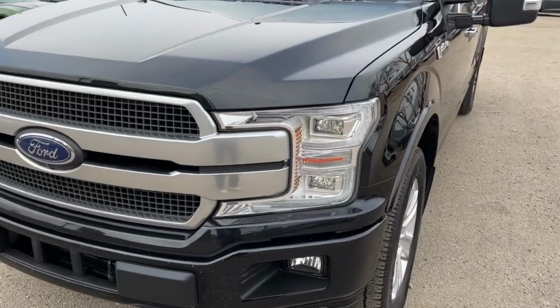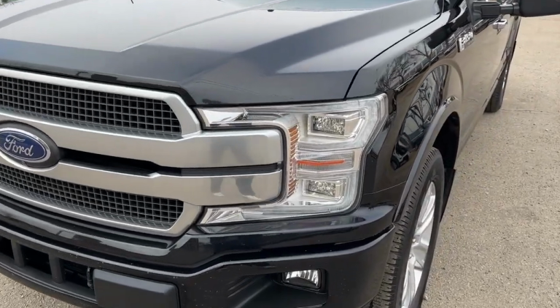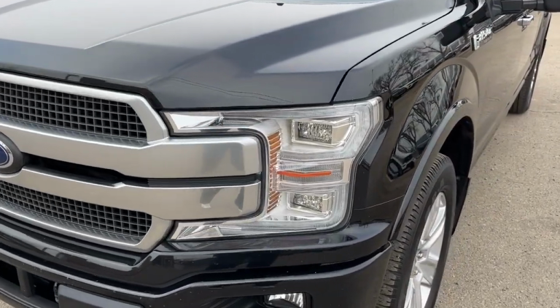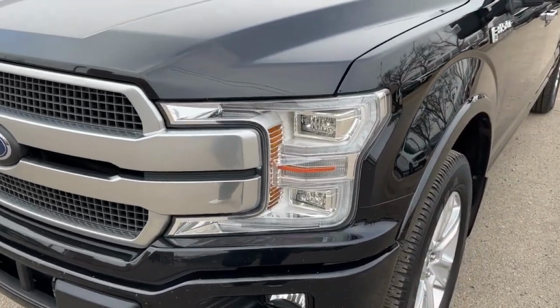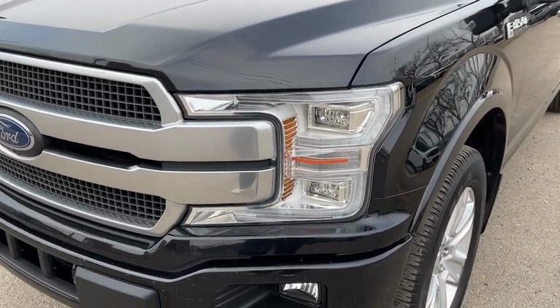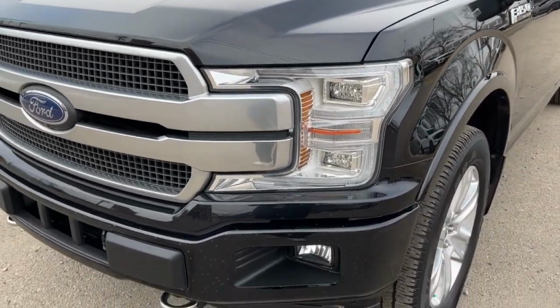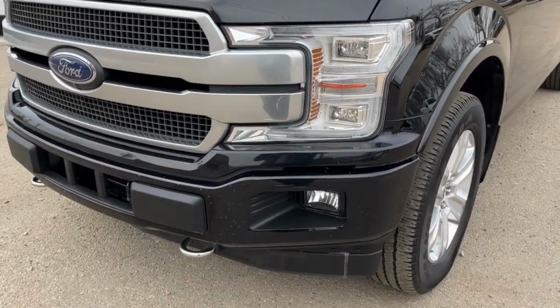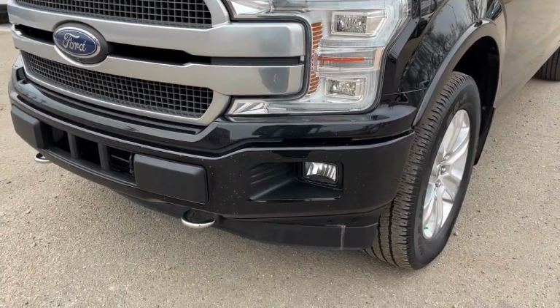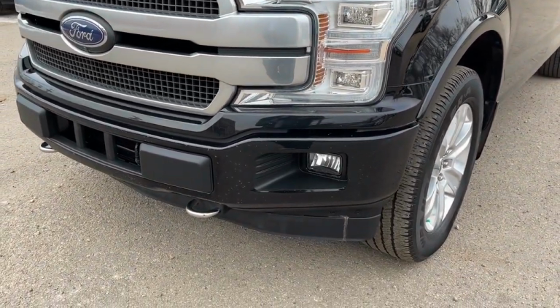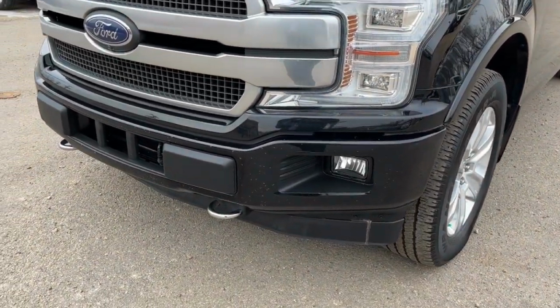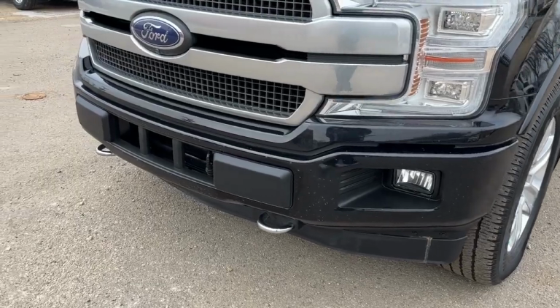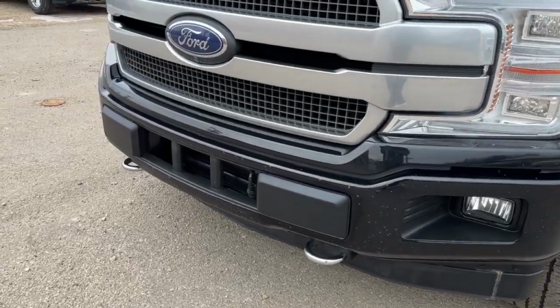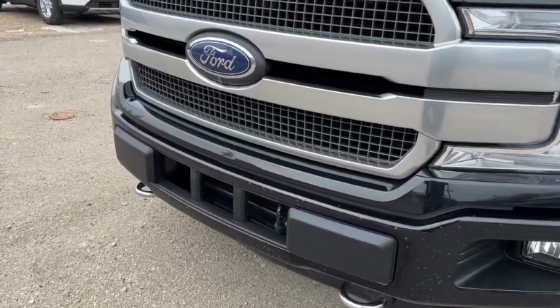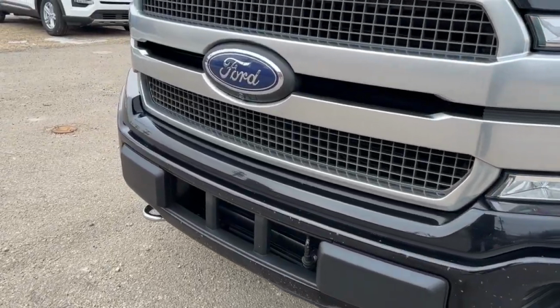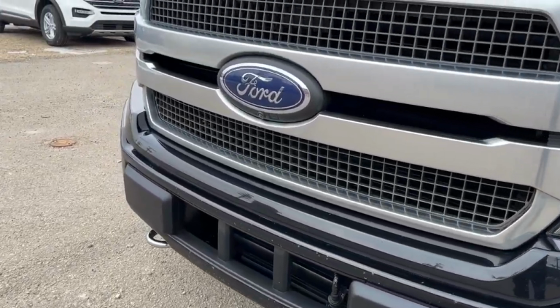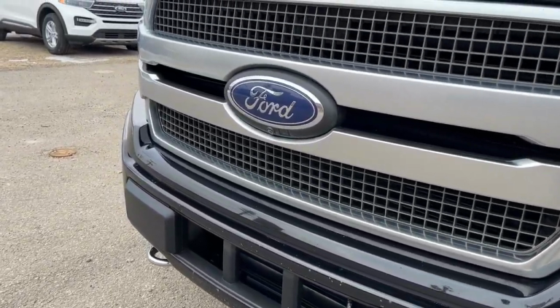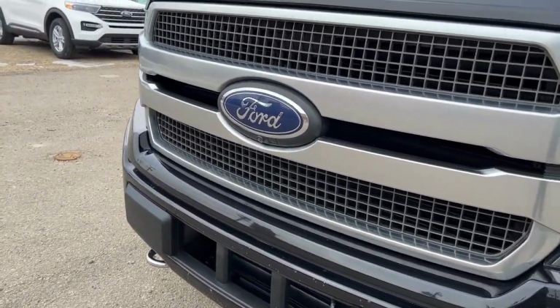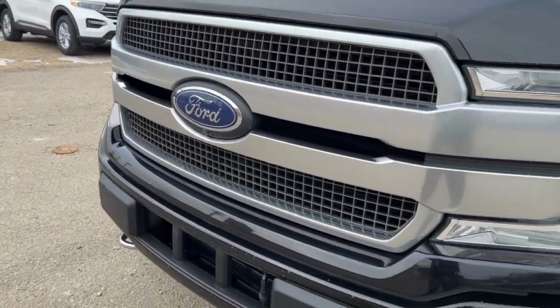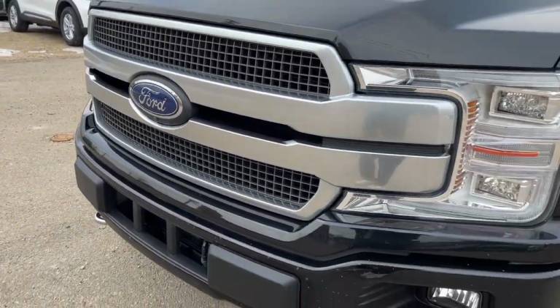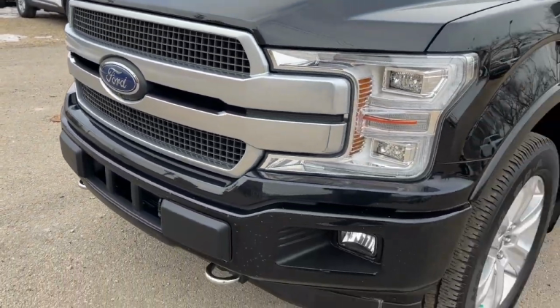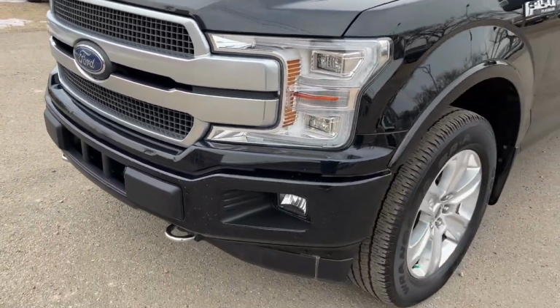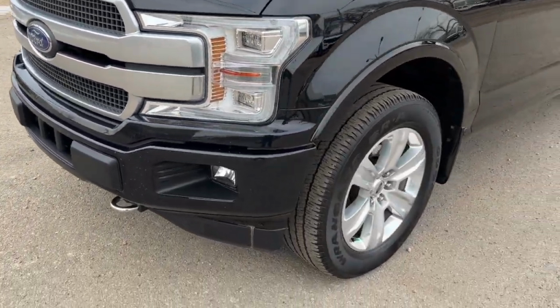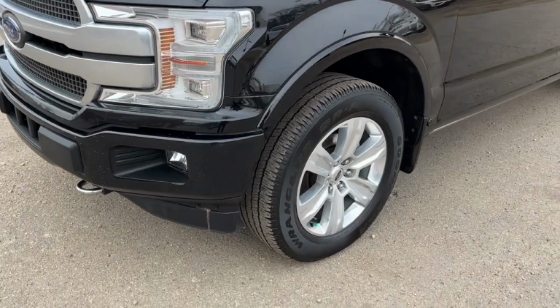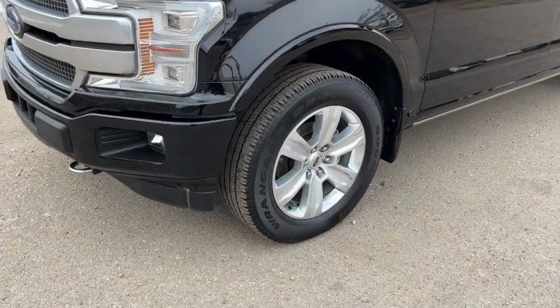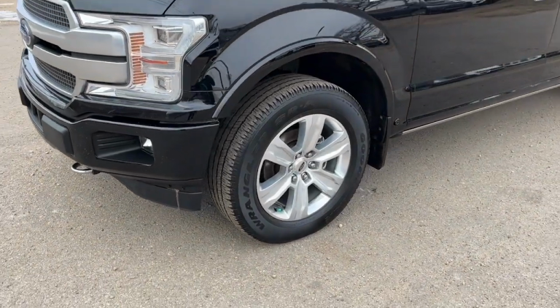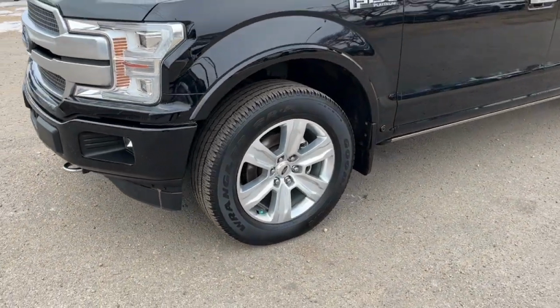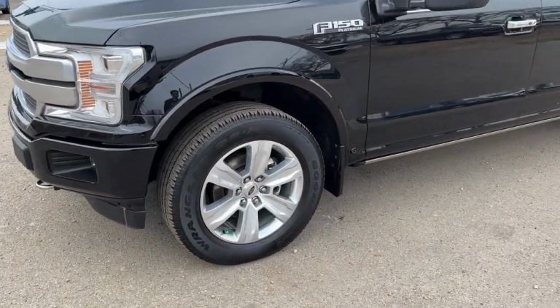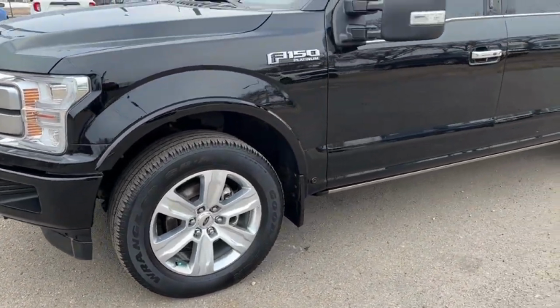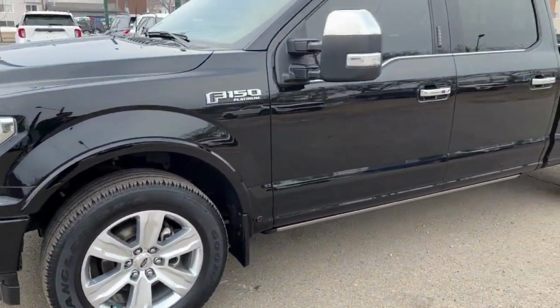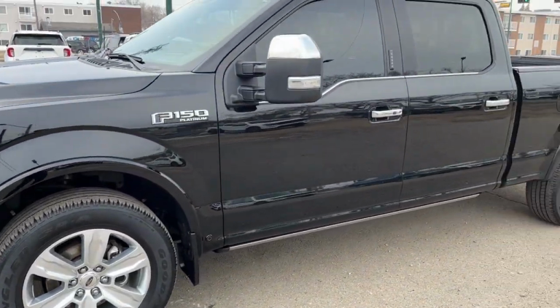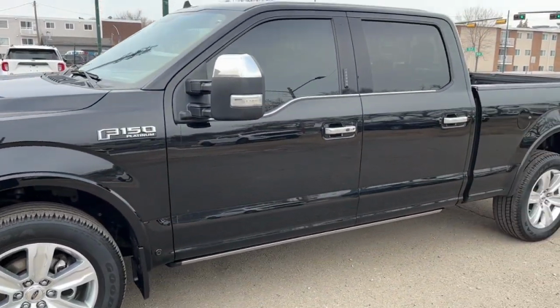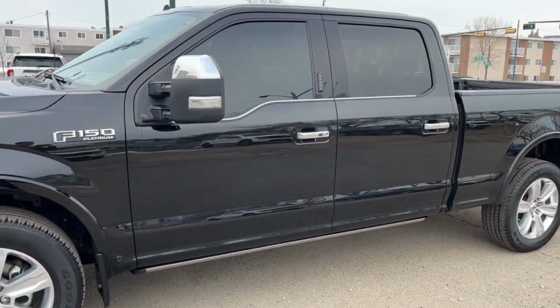Up front we have some fully automatic LED headlights, fog lights, an engine block heater, and a camera up front as well. Coming around to the side, we have some 20-inch alloy wheels.